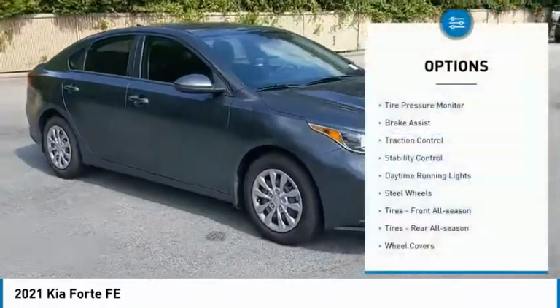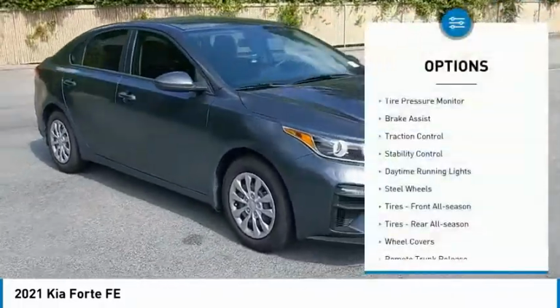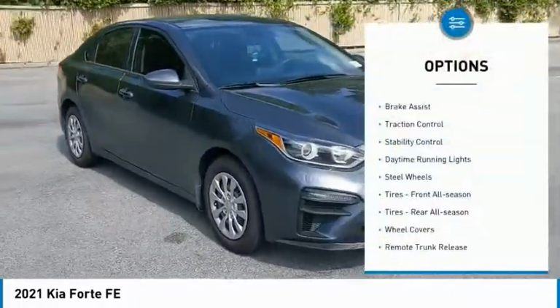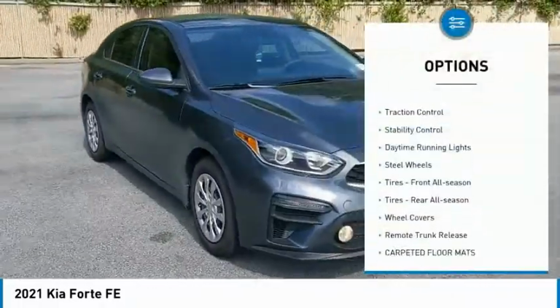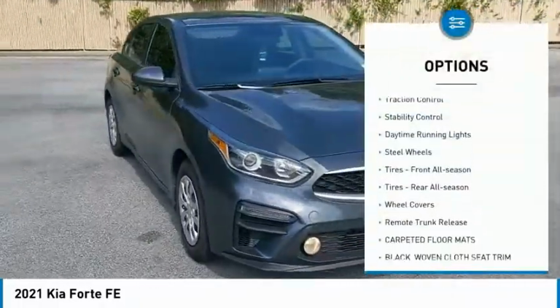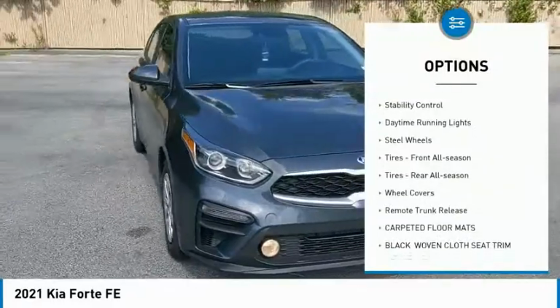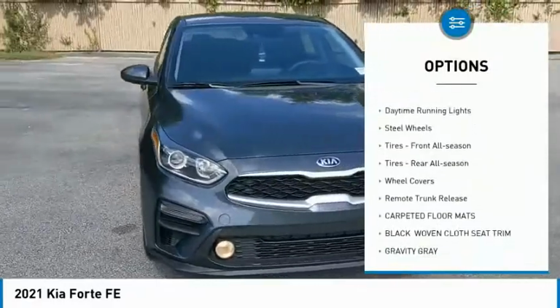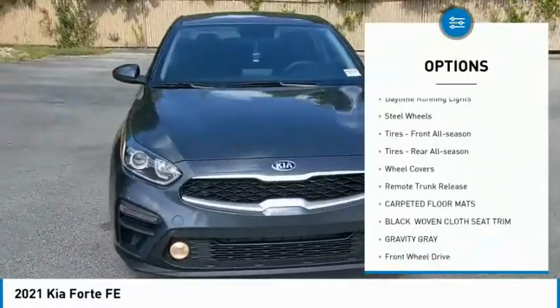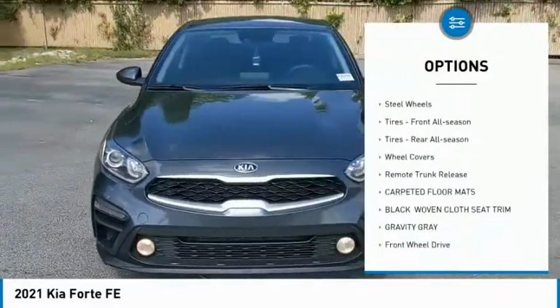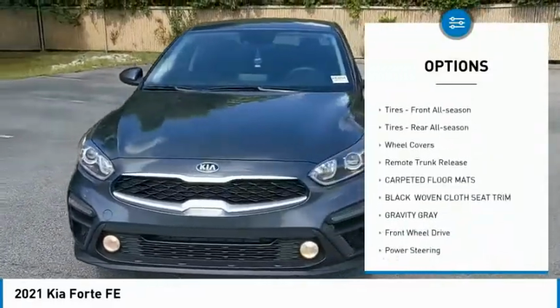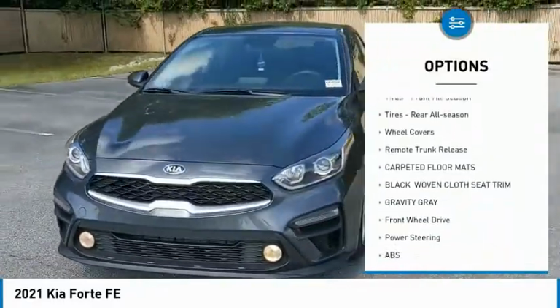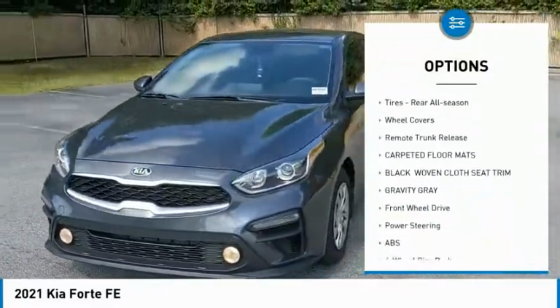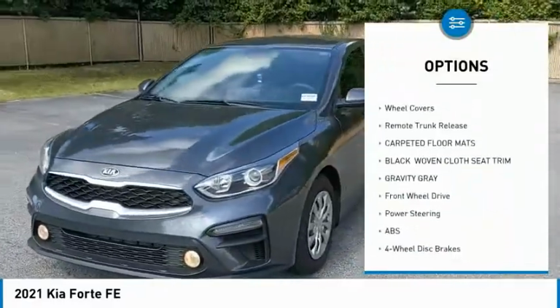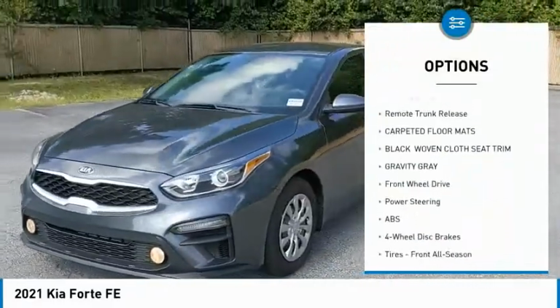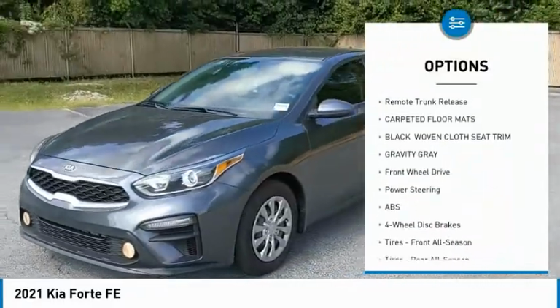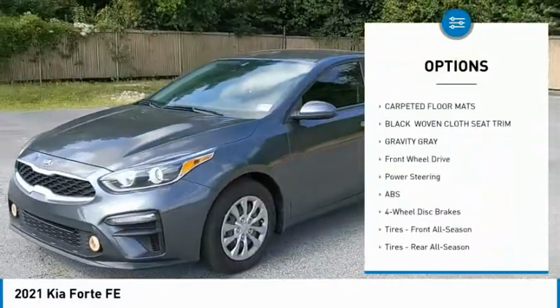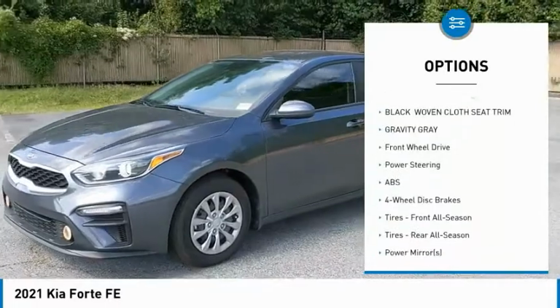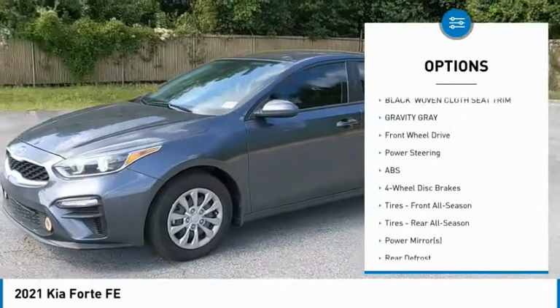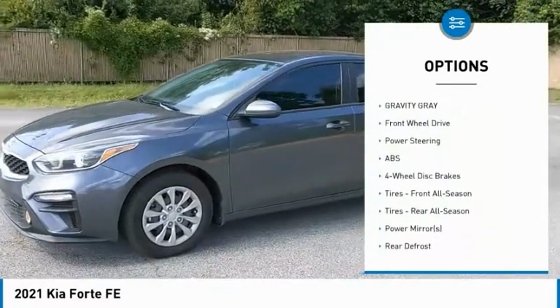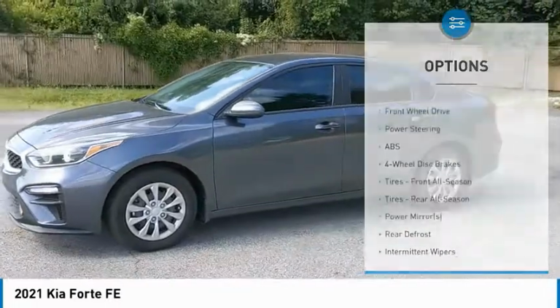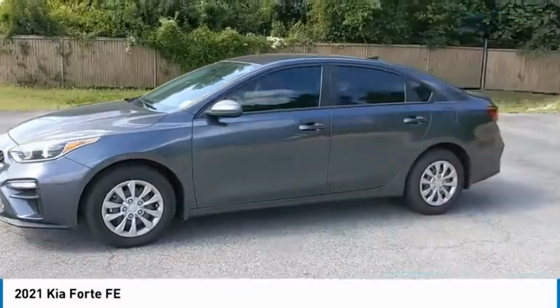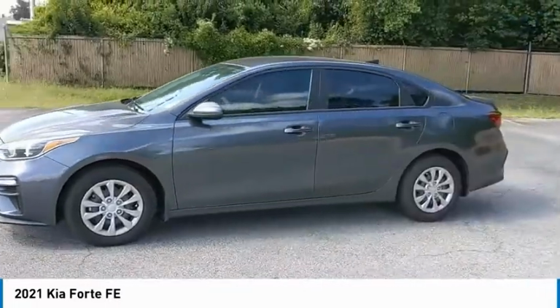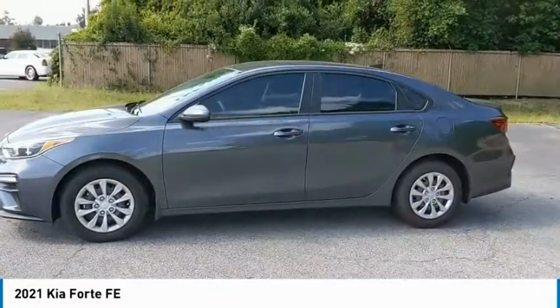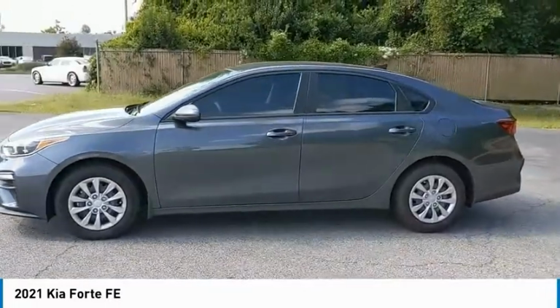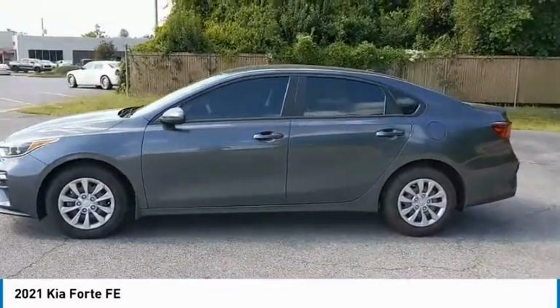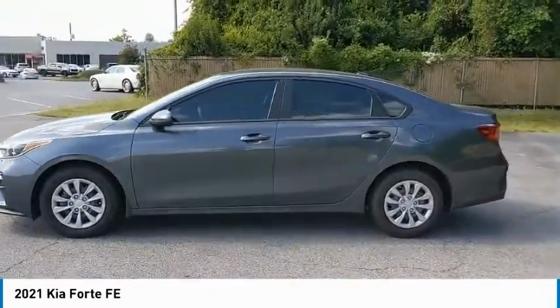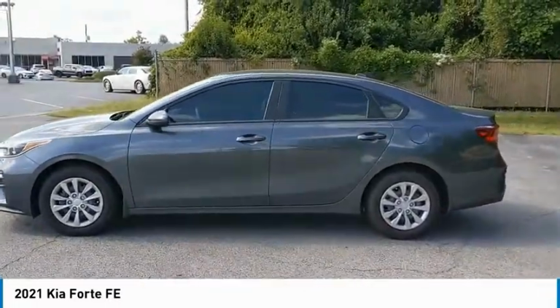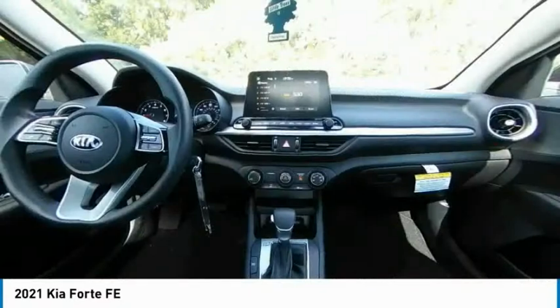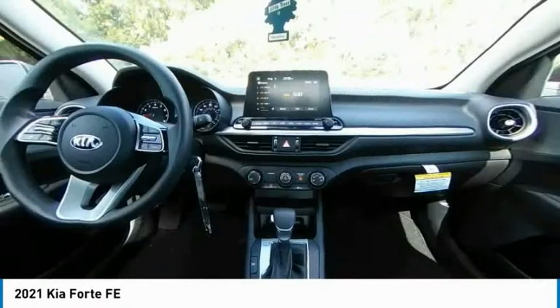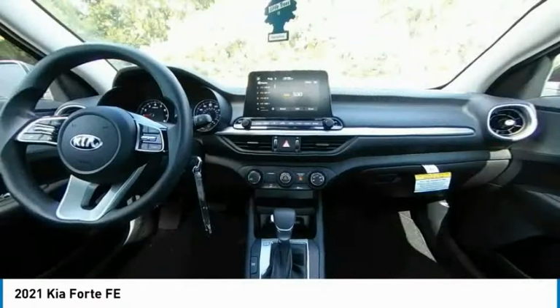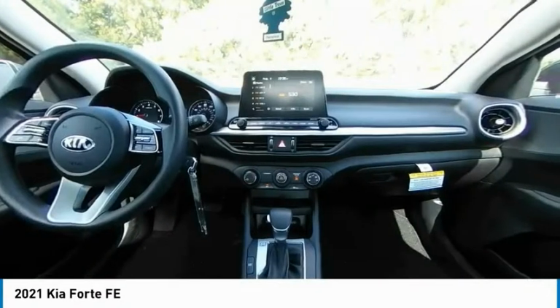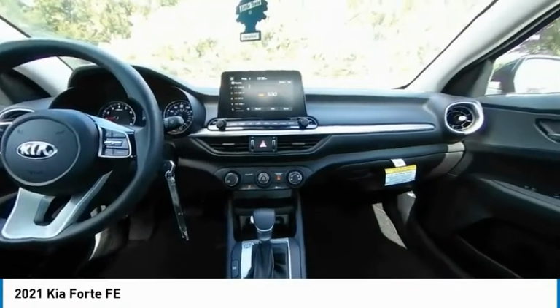Here are some of this vehicle's great options: tire pressure monitor, brake assist, traction control, stability control, daytime running lights, steel wheels, front all season tires, rear all season tires, wheel covers, remote trunk release.